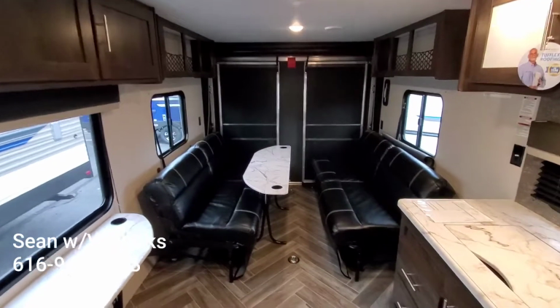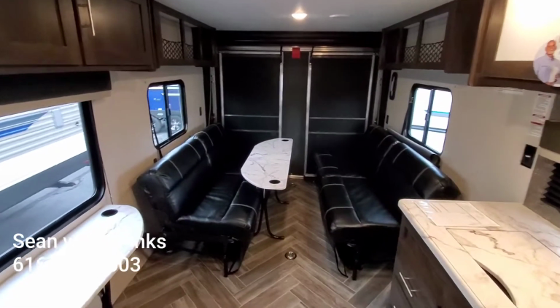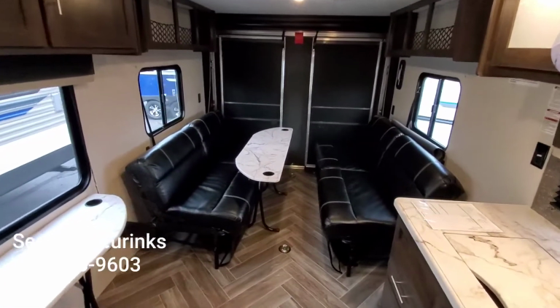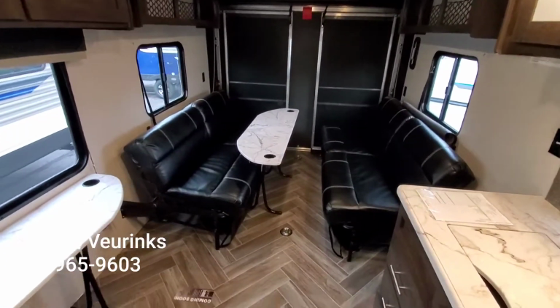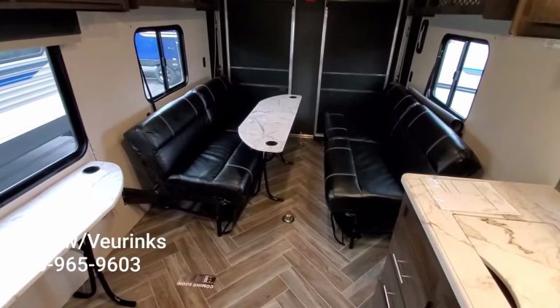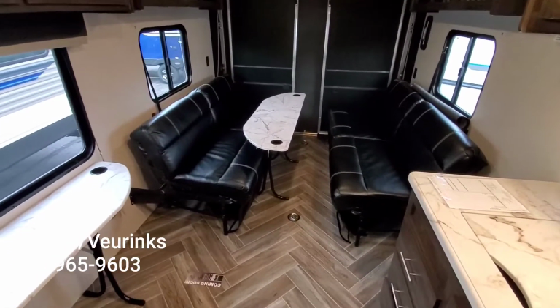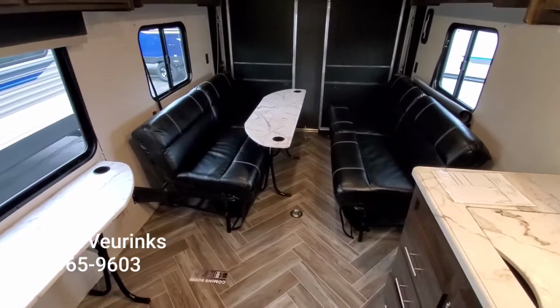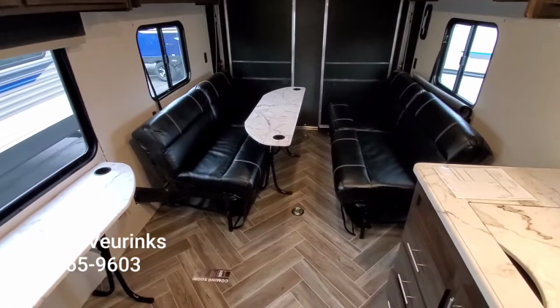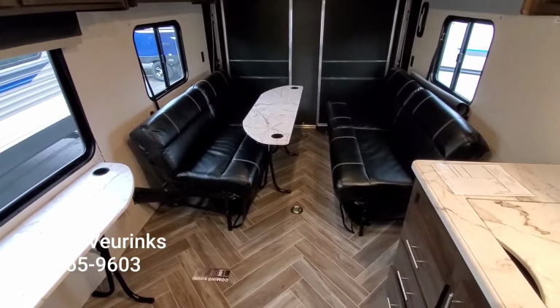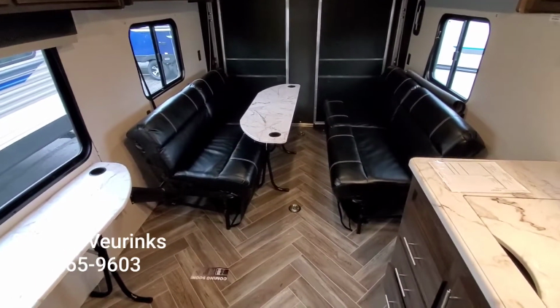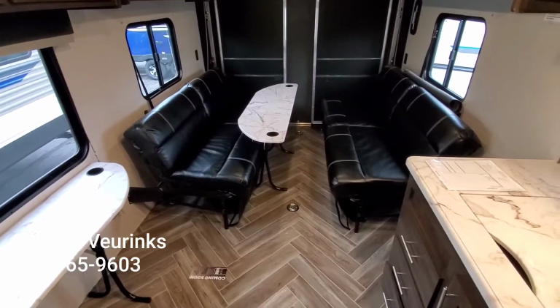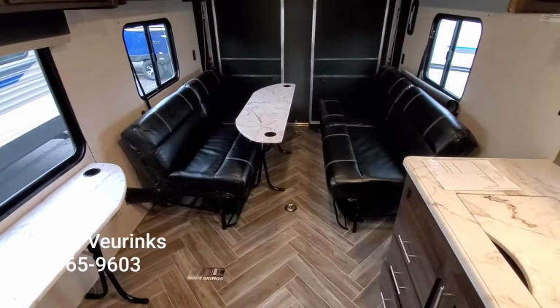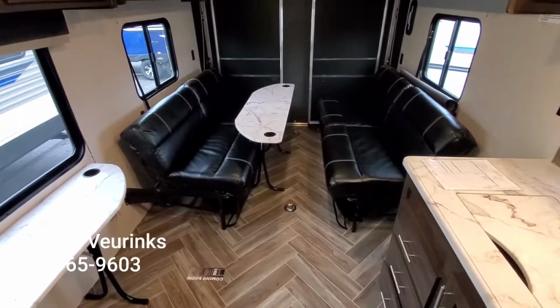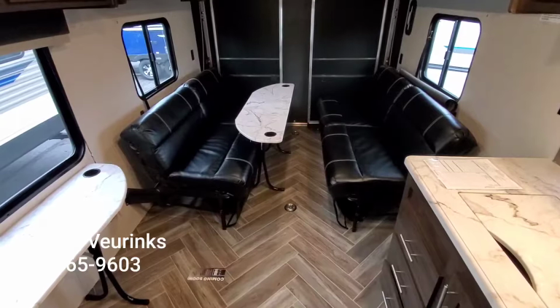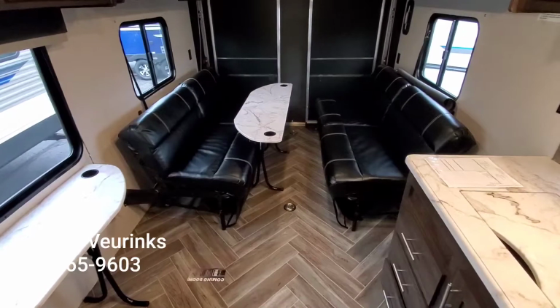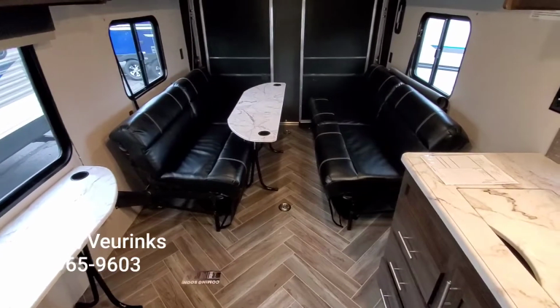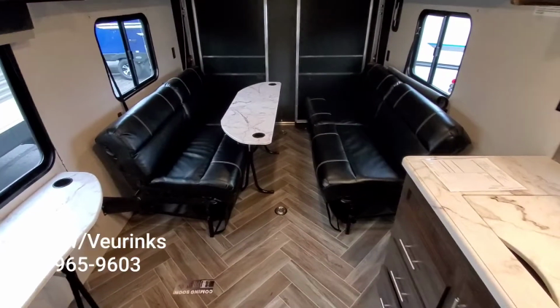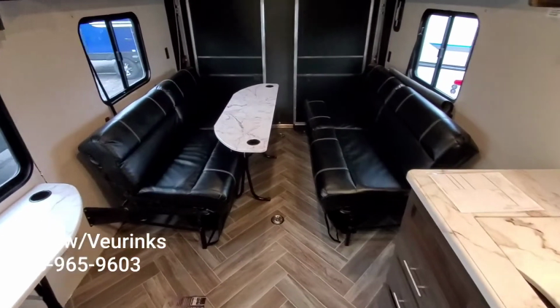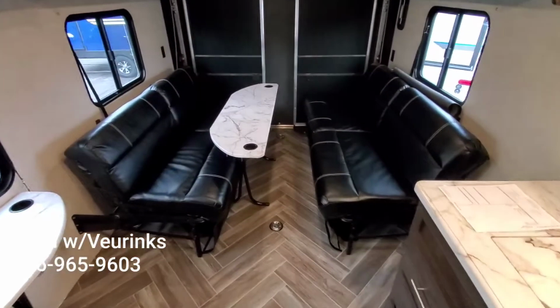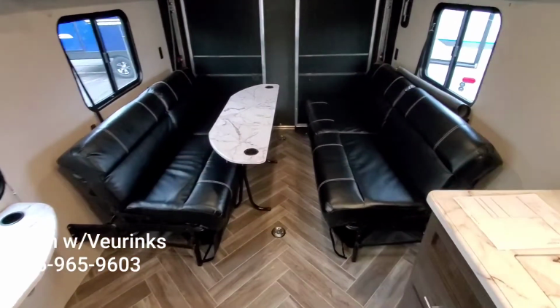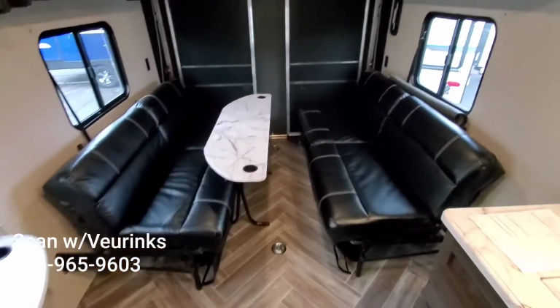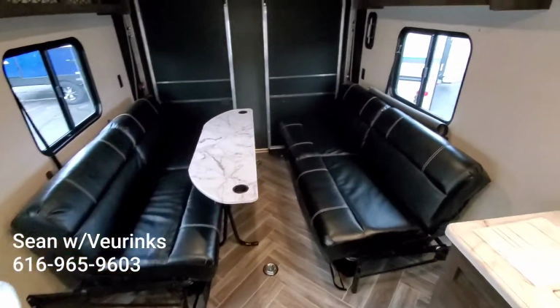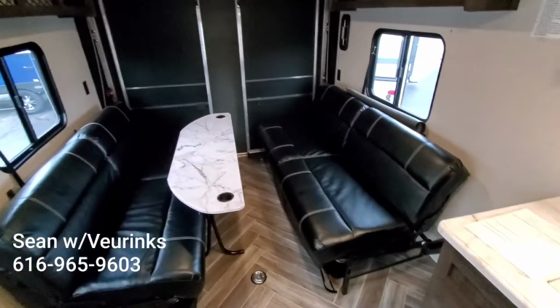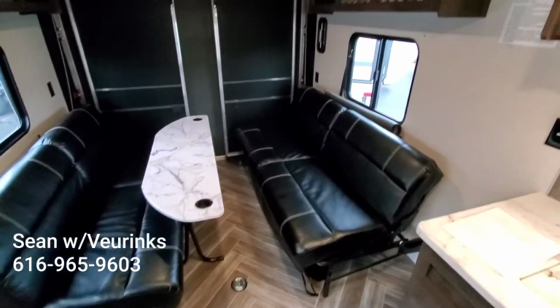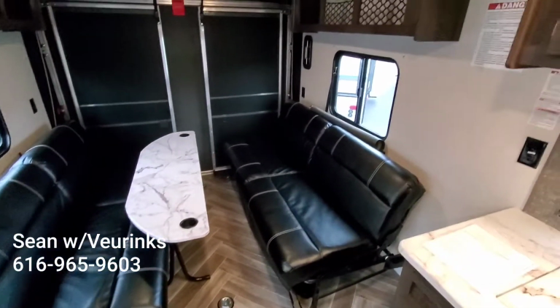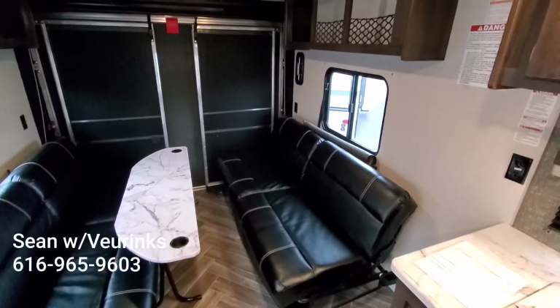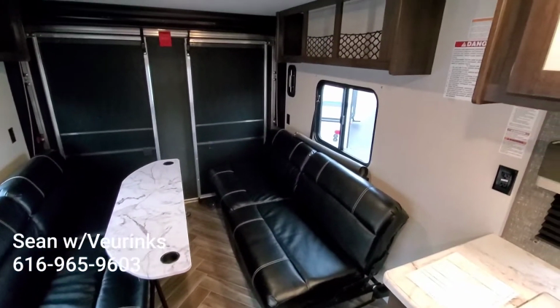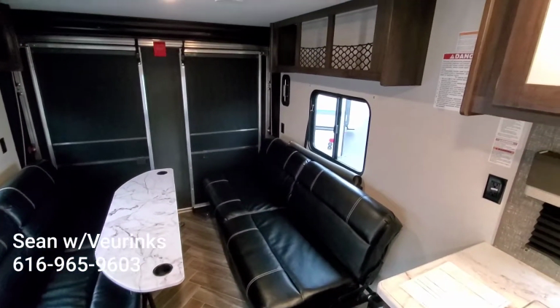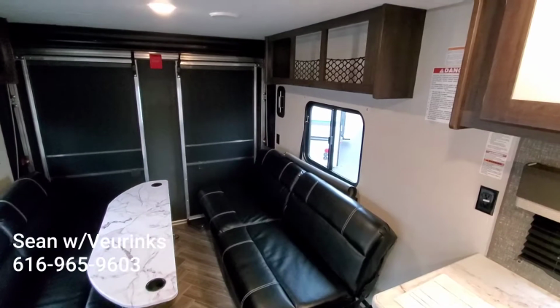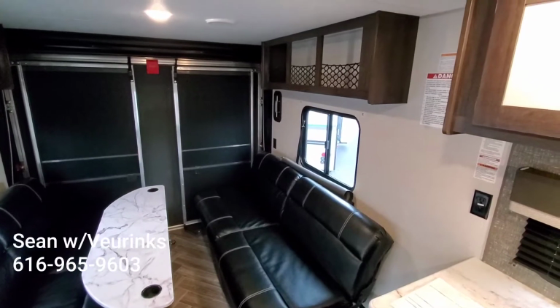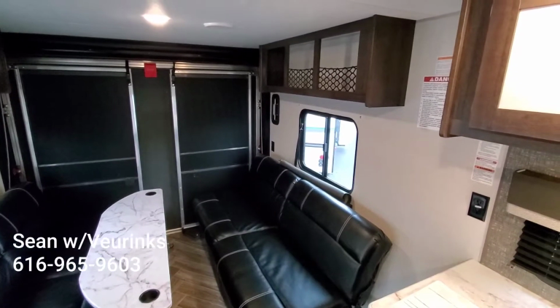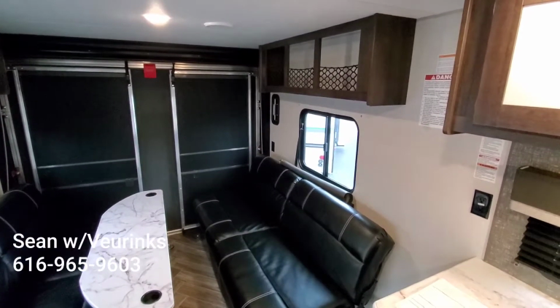I just wanted to shoot you a quick video of the camper. If you guys are like me, you're a visual person, and as soon as I leave I can't remember anything about it. So I just figured I'd give you a quick rundown here.